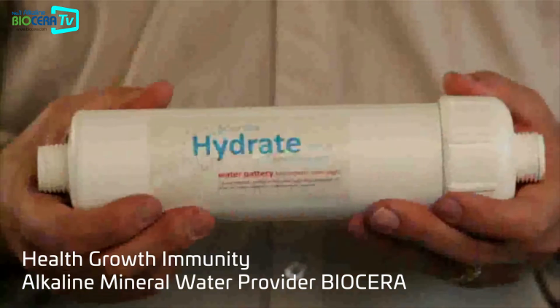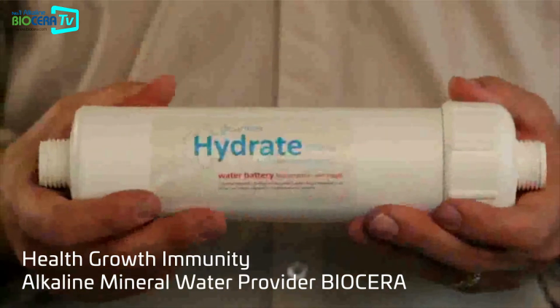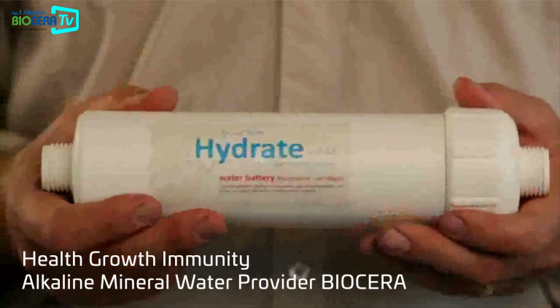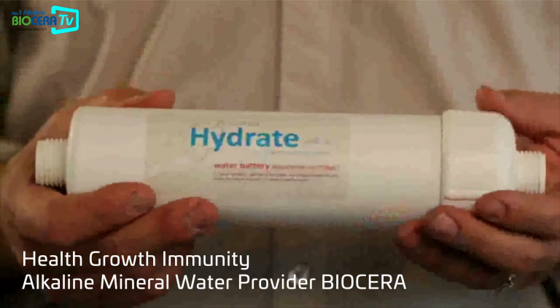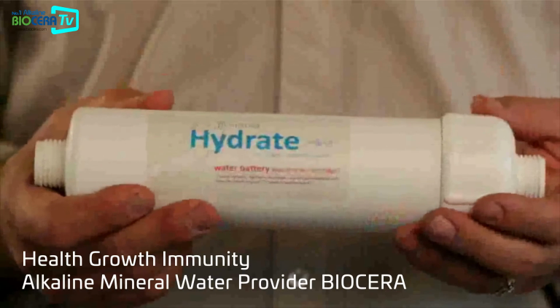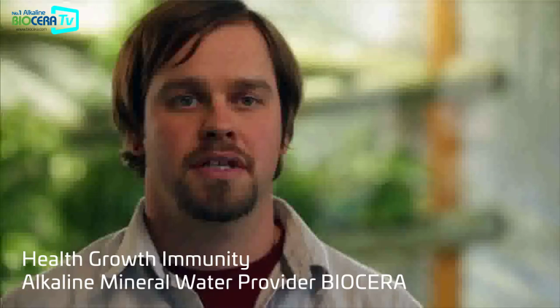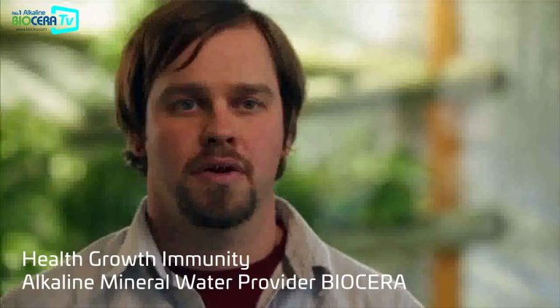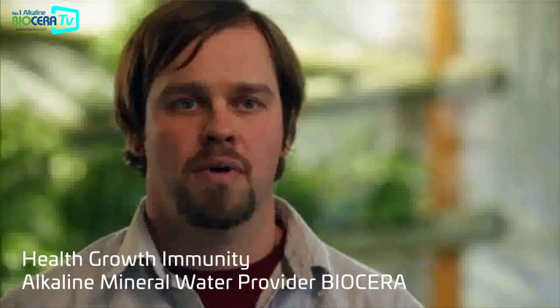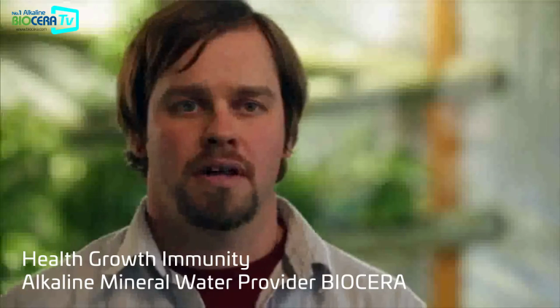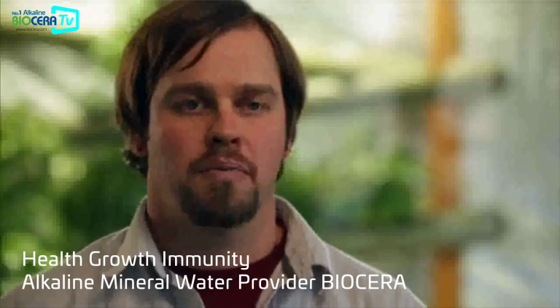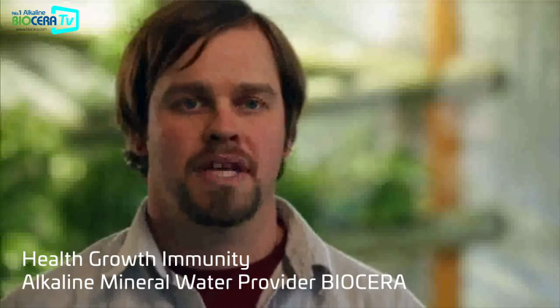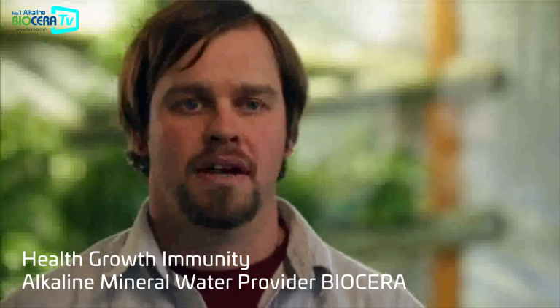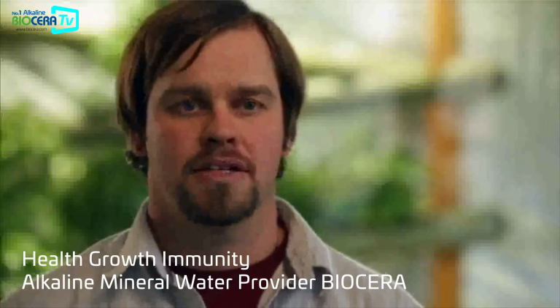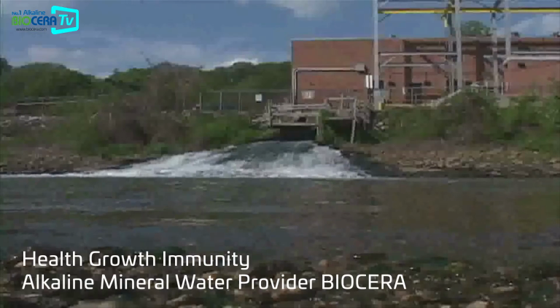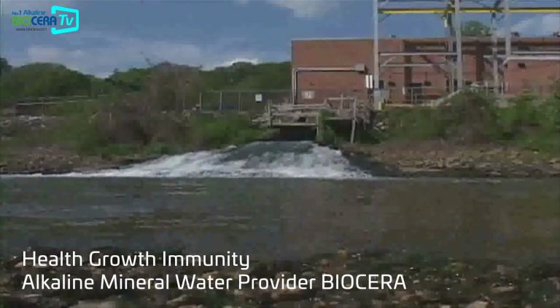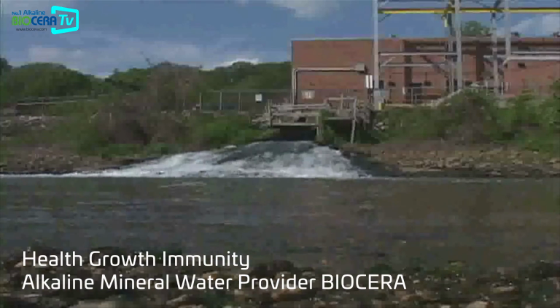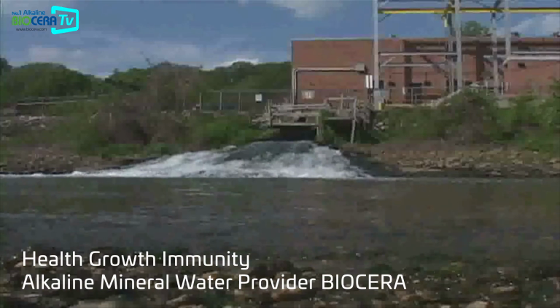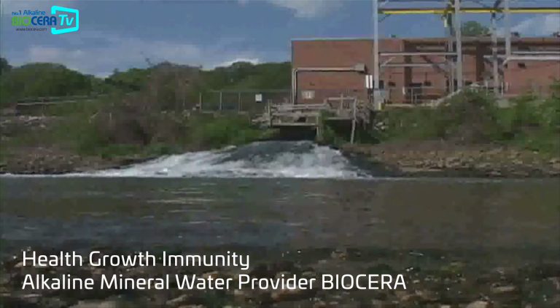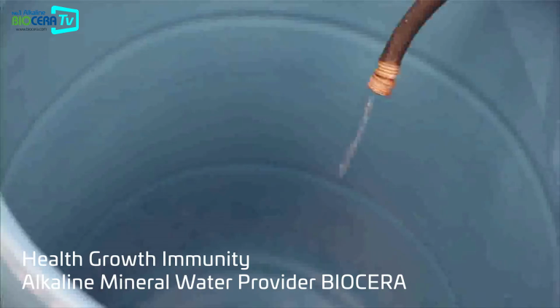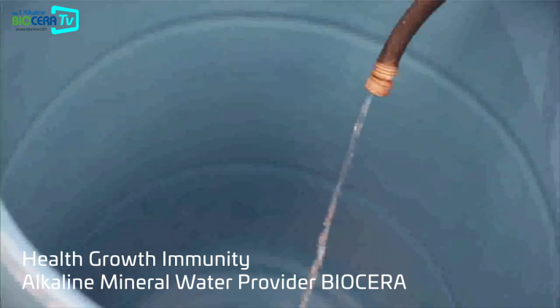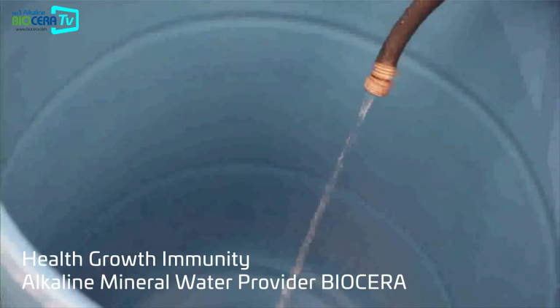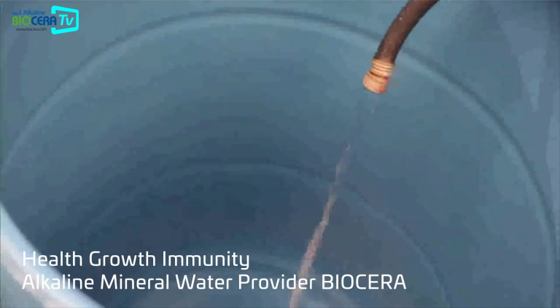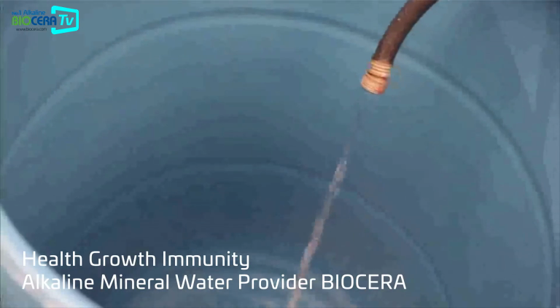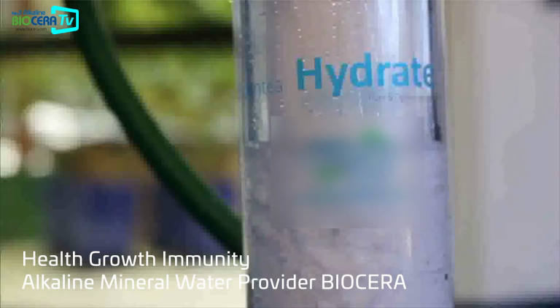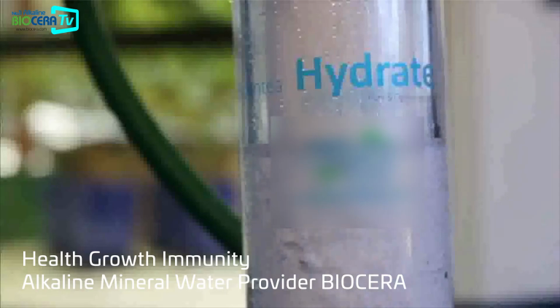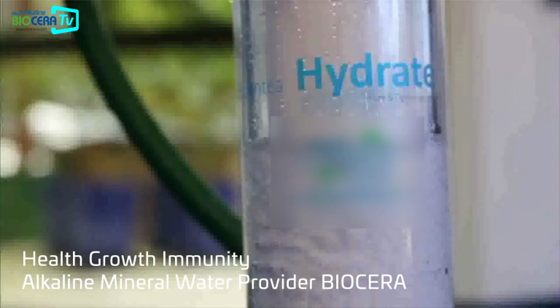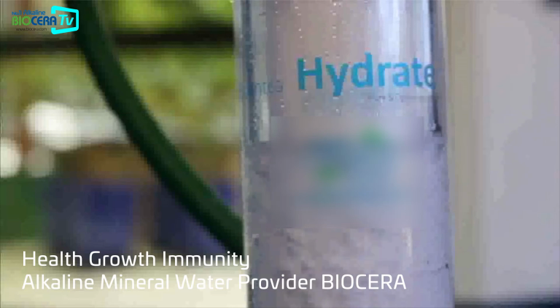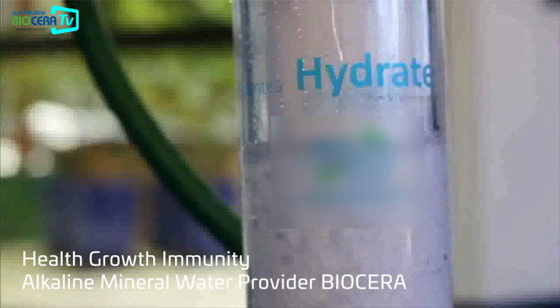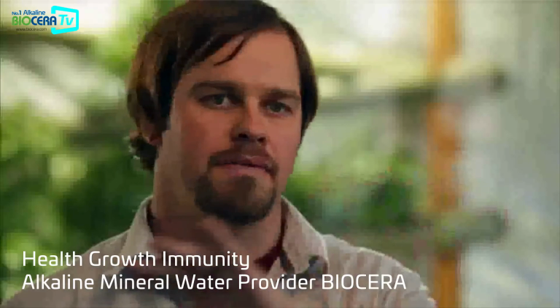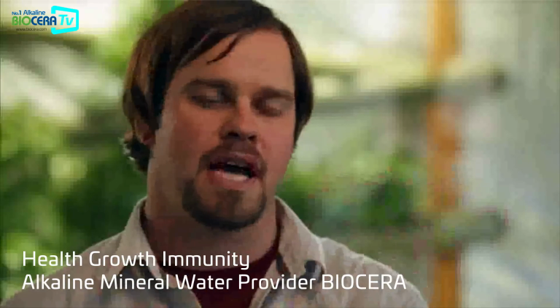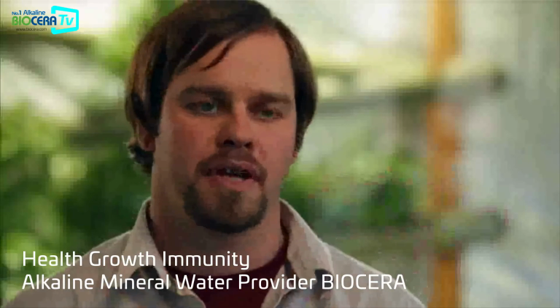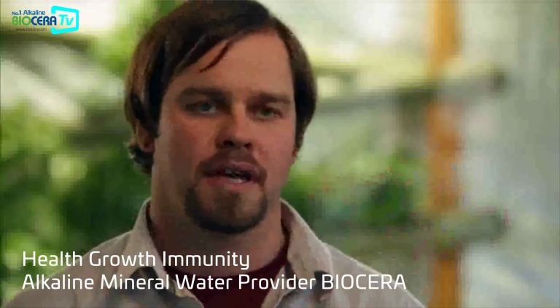Simple hose end connections — there's no electricity, no wastewater, no pumps necessary. It's just unfiltered water comes in, it gets filtered and enhanced as it passes by the bioceramics, and then it feeds out through the other side.